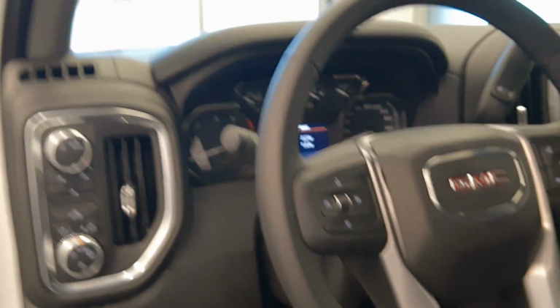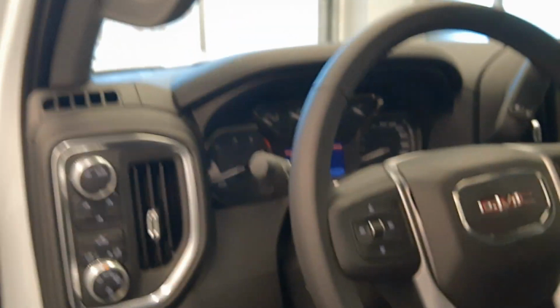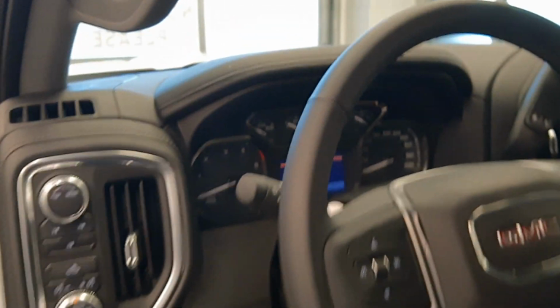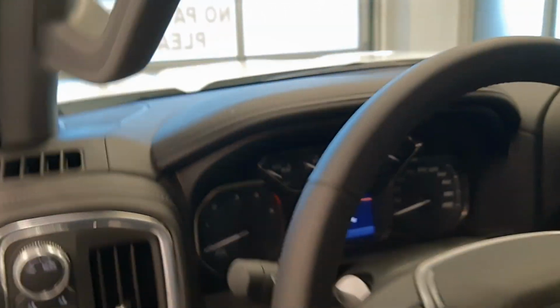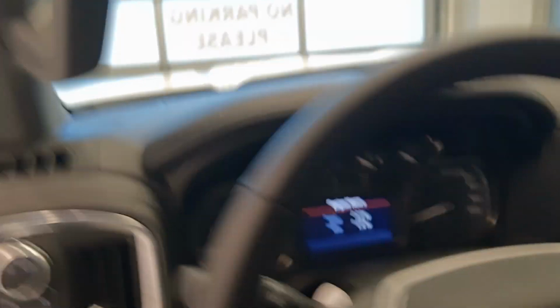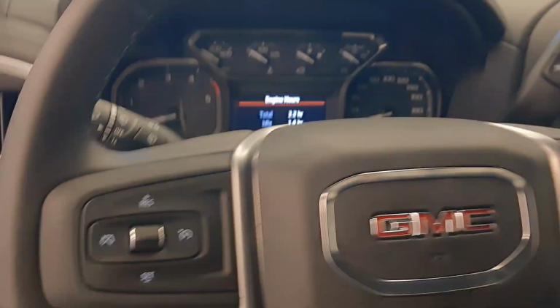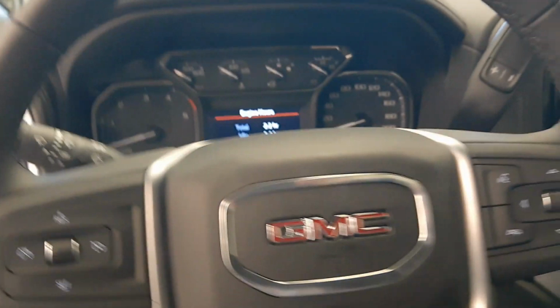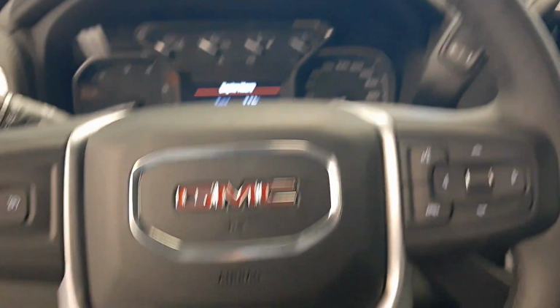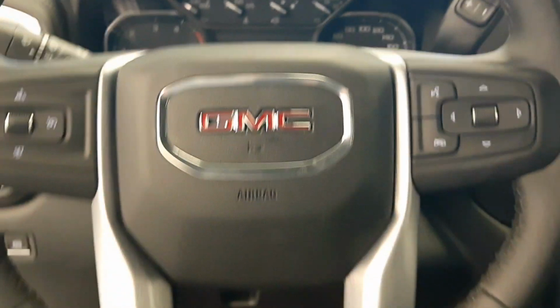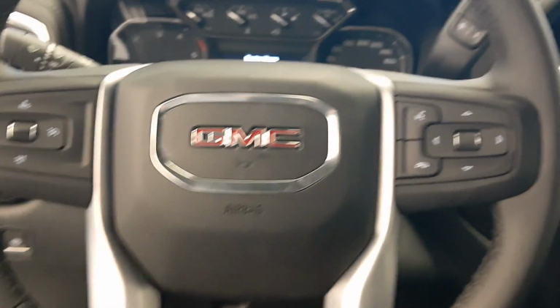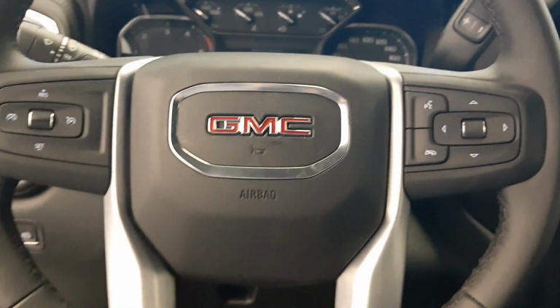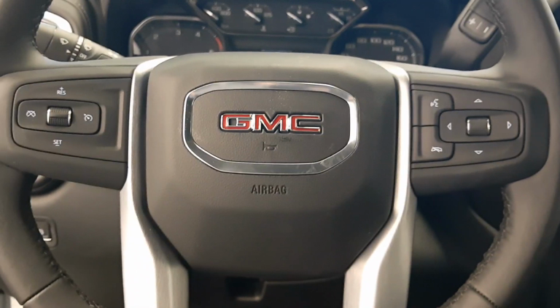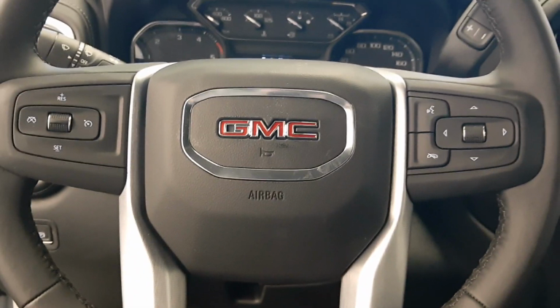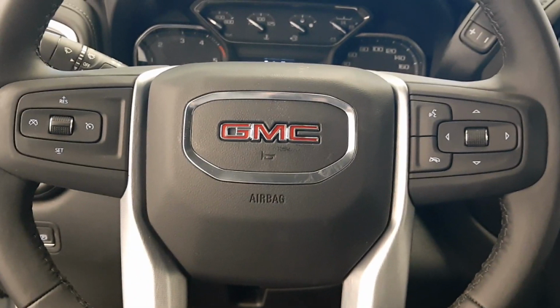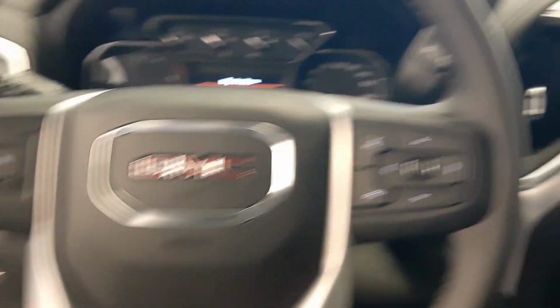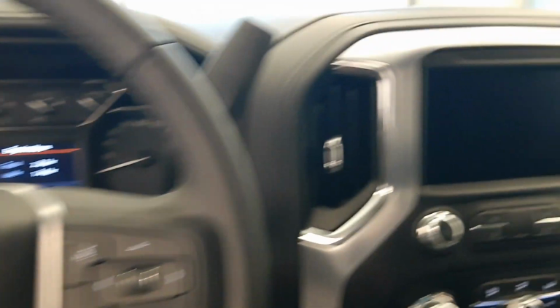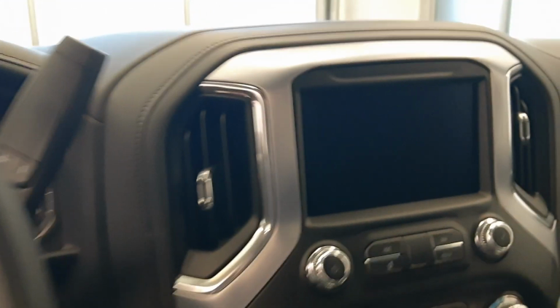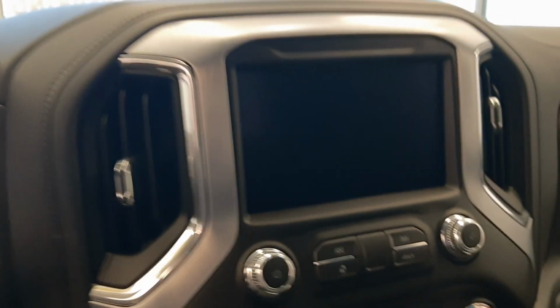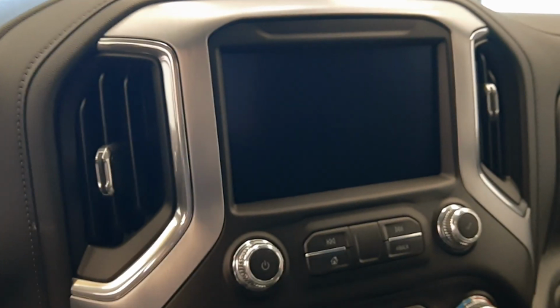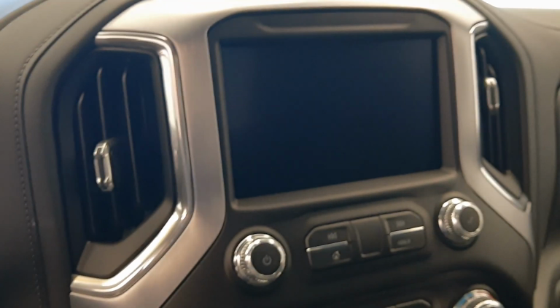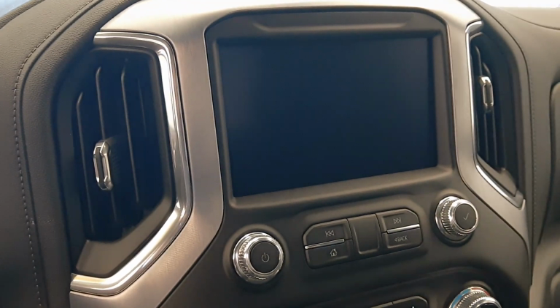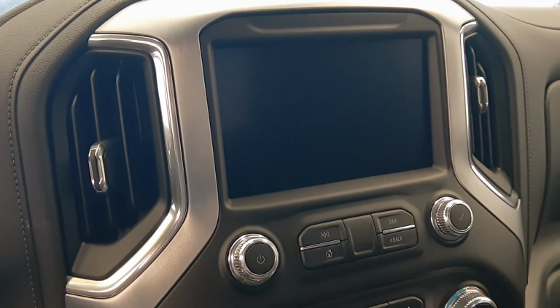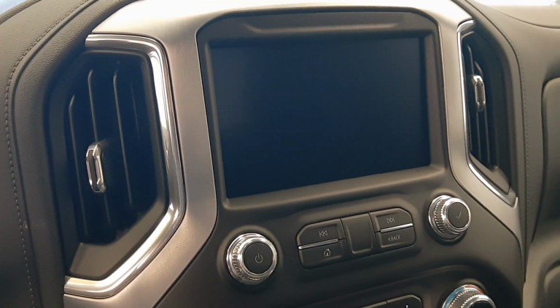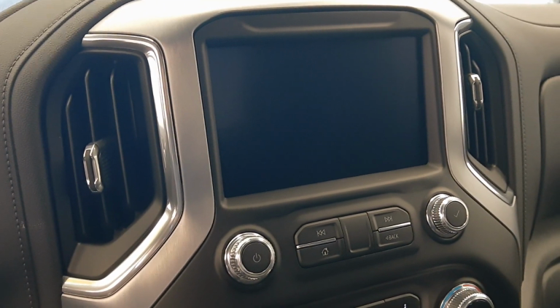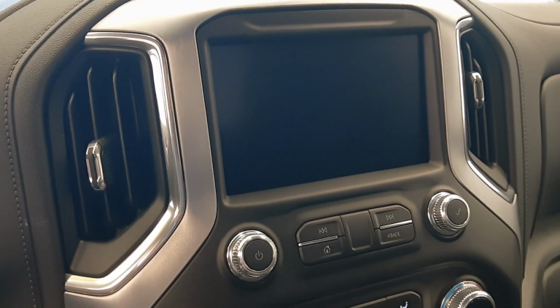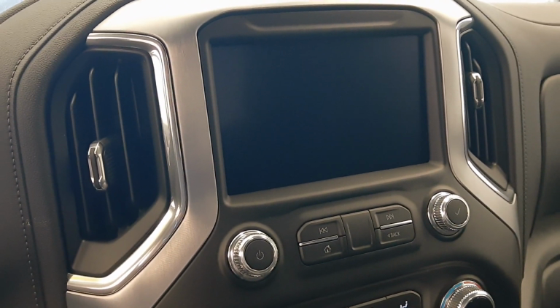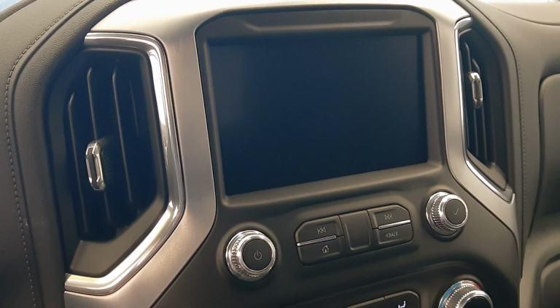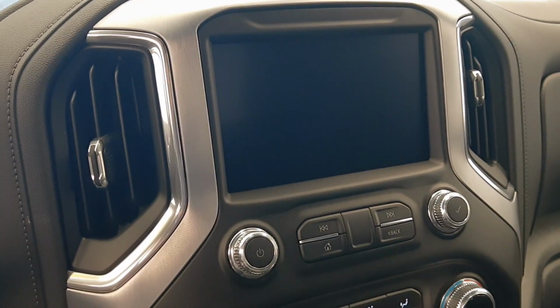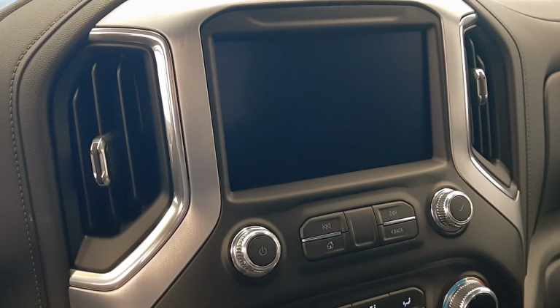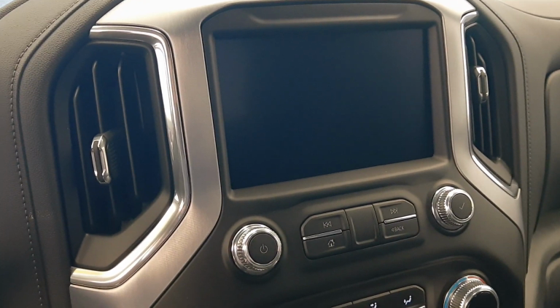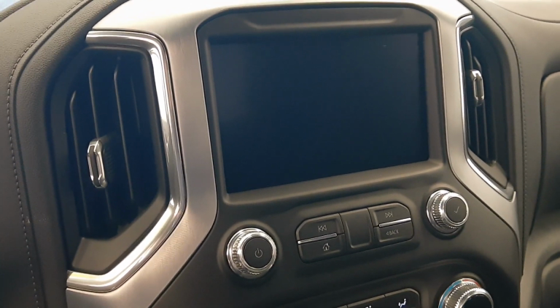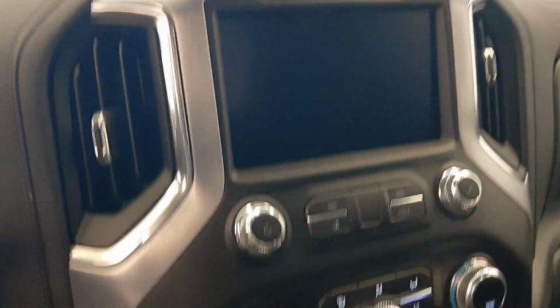The steering wheel controls have got cruise, voice command, and personal settings. There's a nice display for AM/FM radio with satellite radio, and a backup camera.